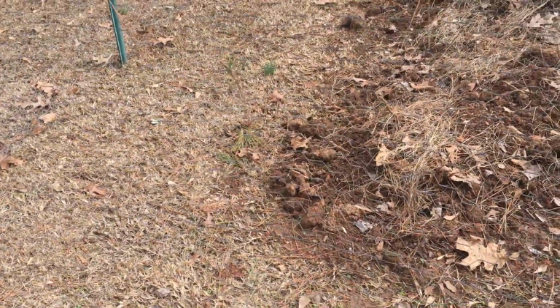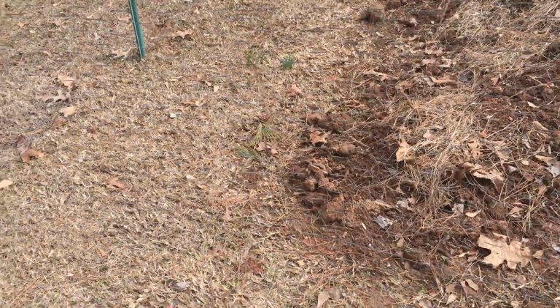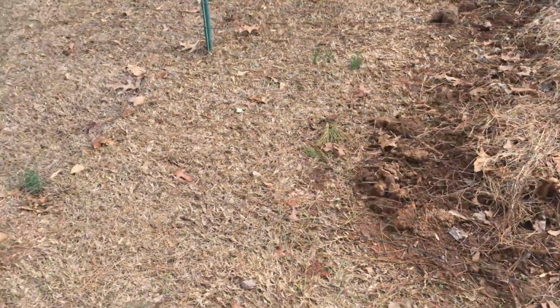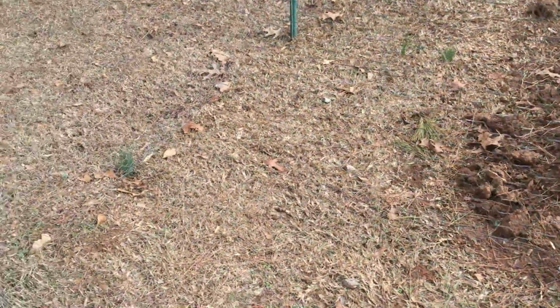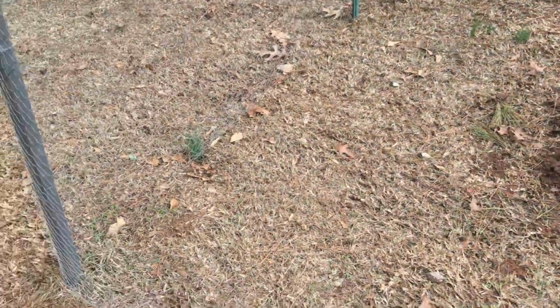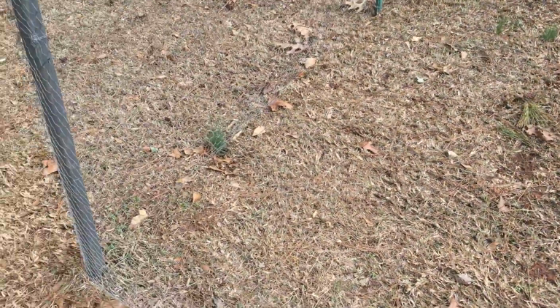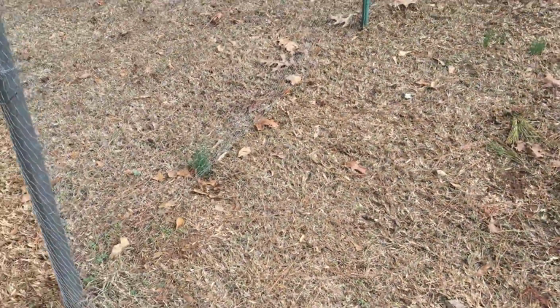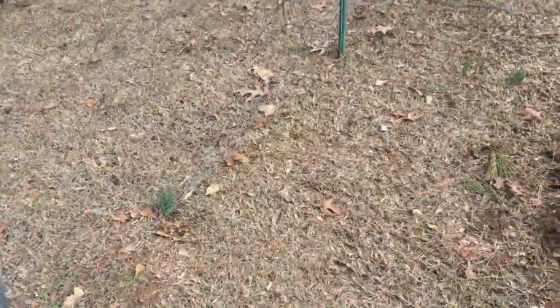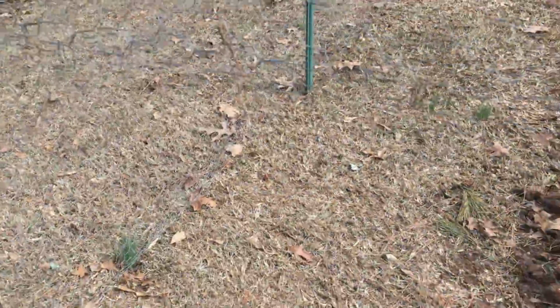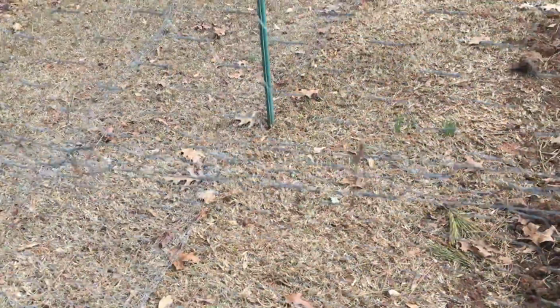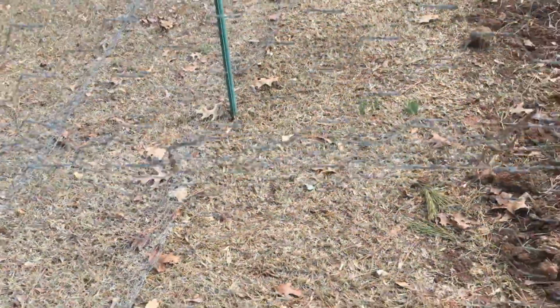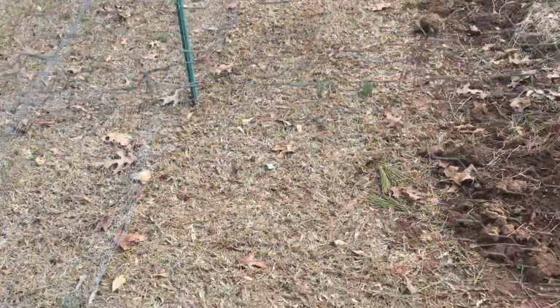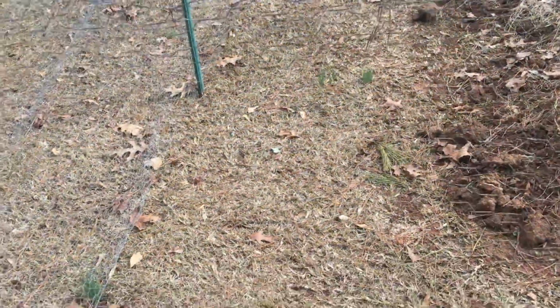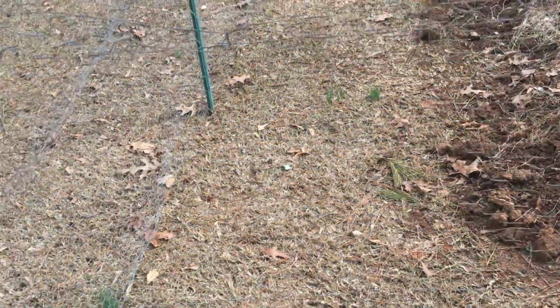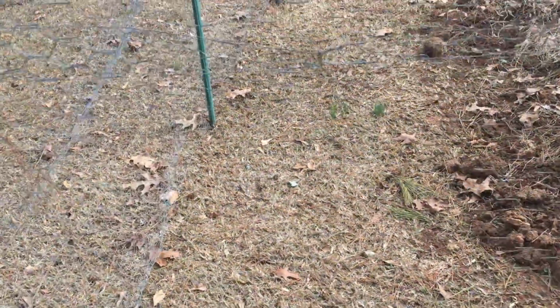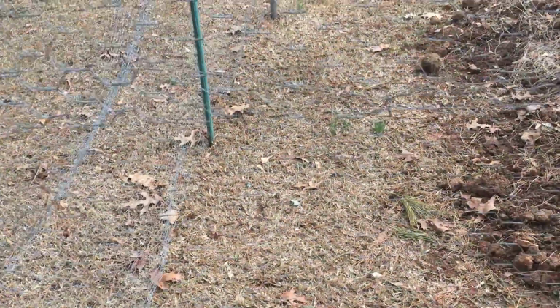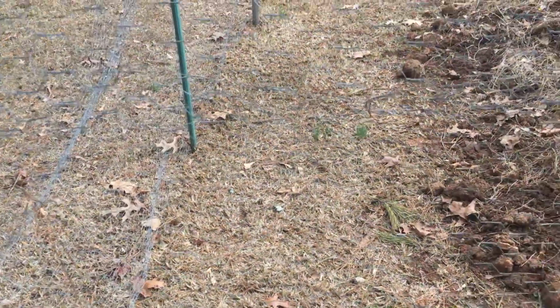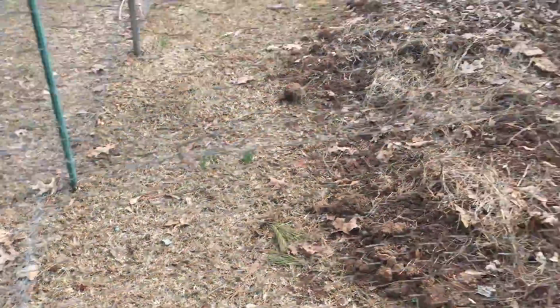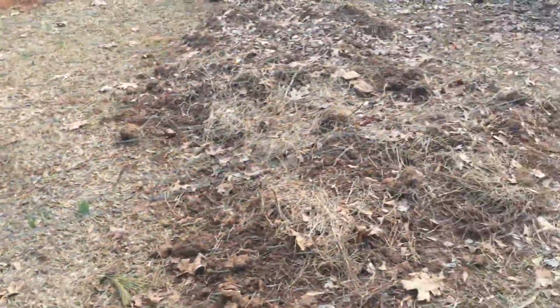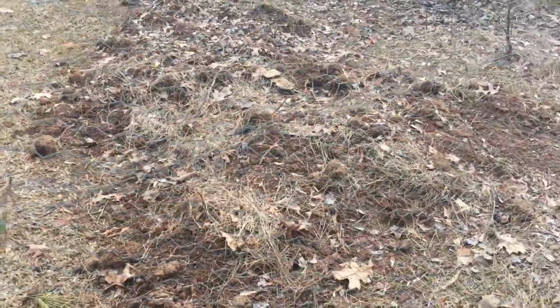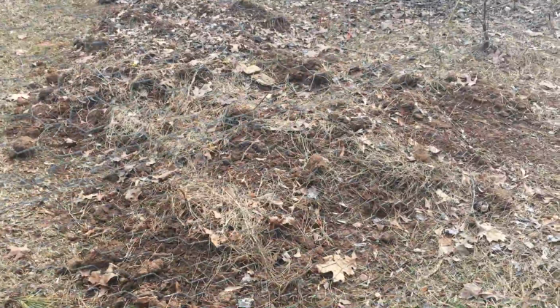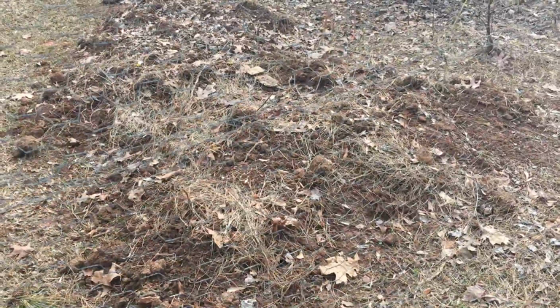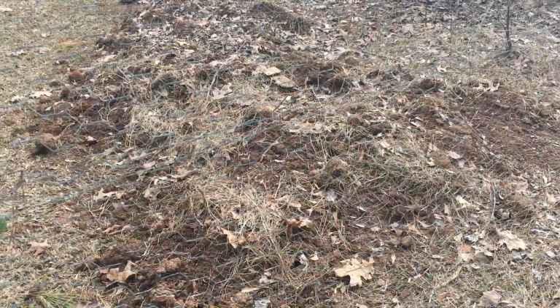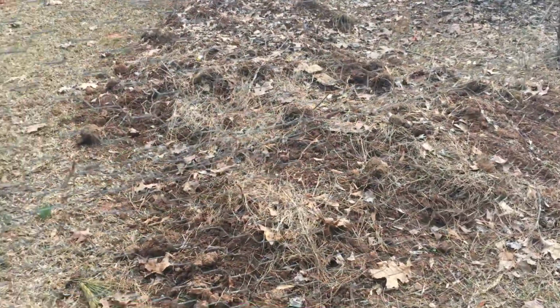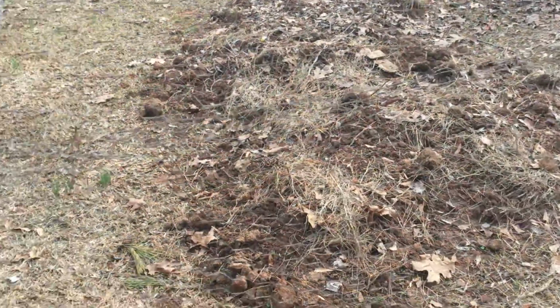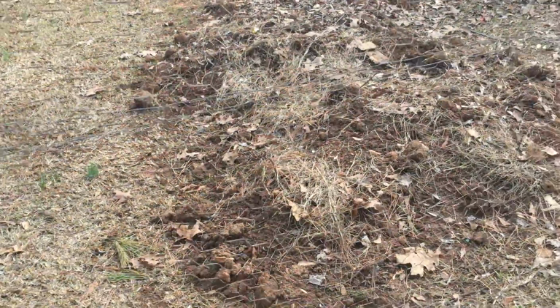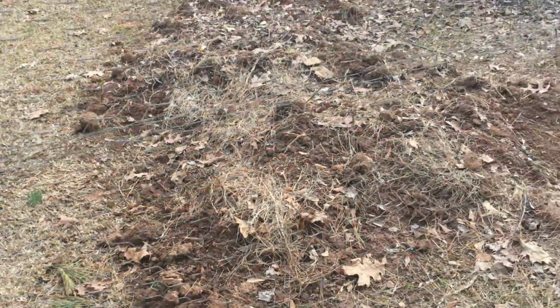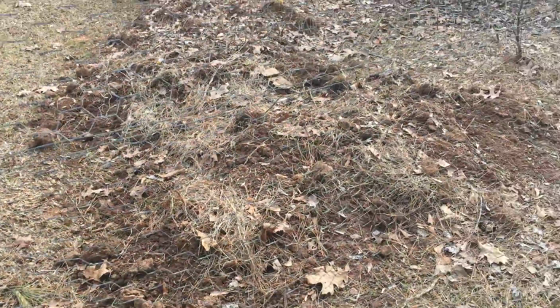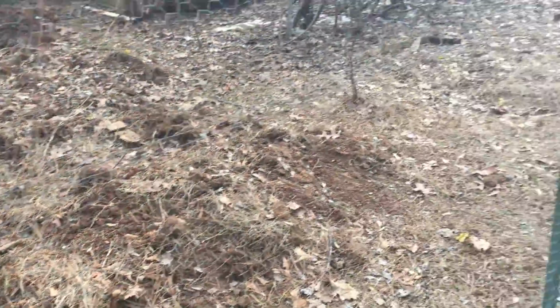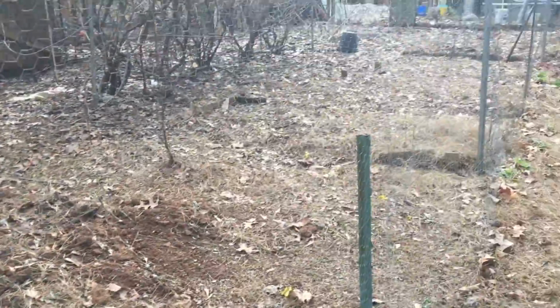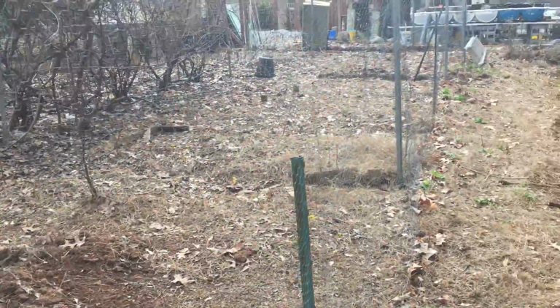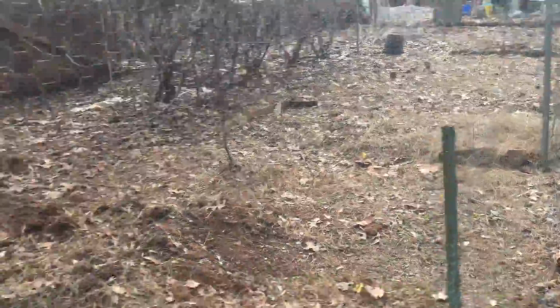Over time we'll allow them to destroy that. I'm not a big fan of centipede. All of our overseeding was focused on the garden soil and over there where the garden beds are.